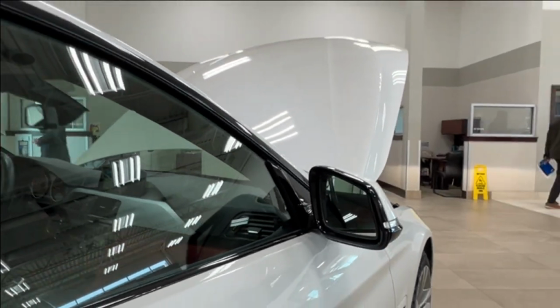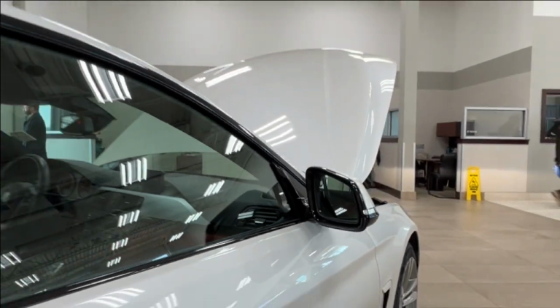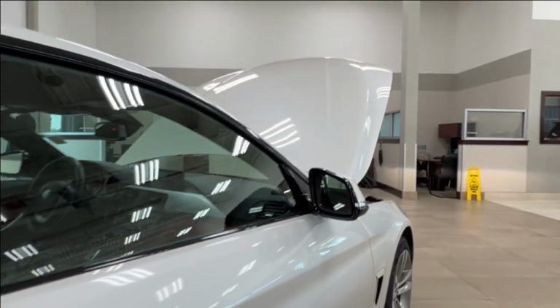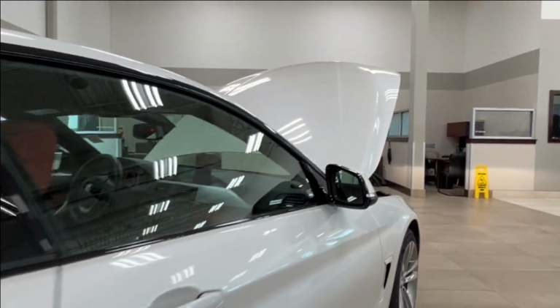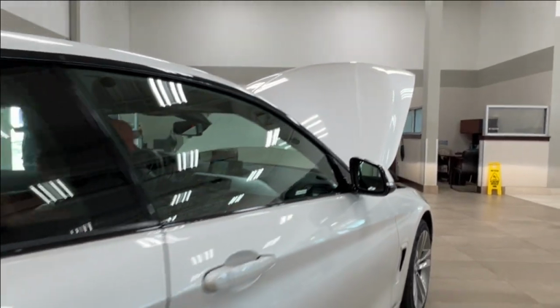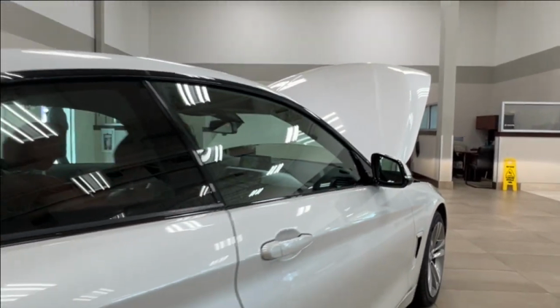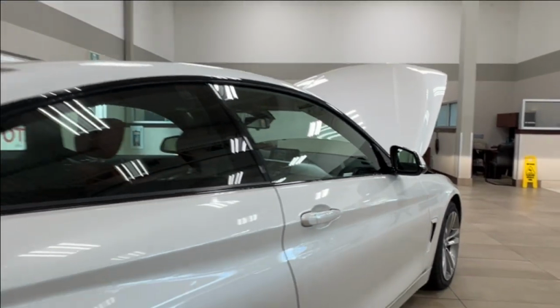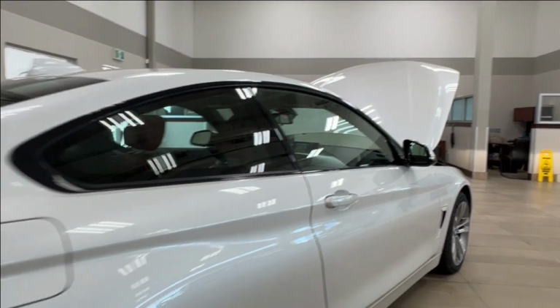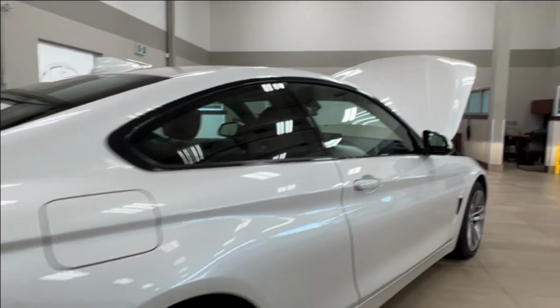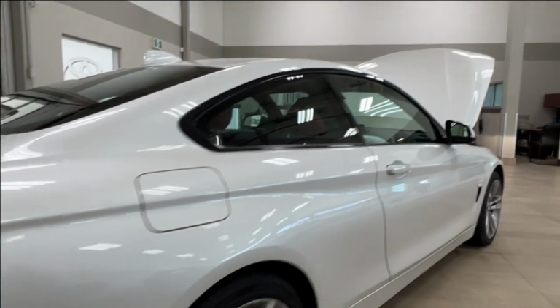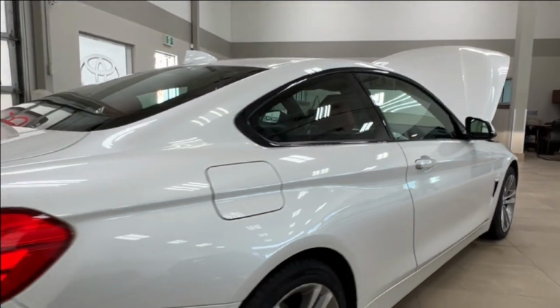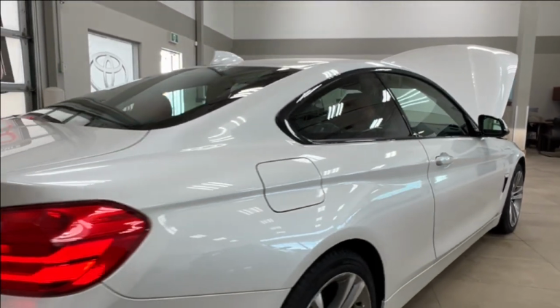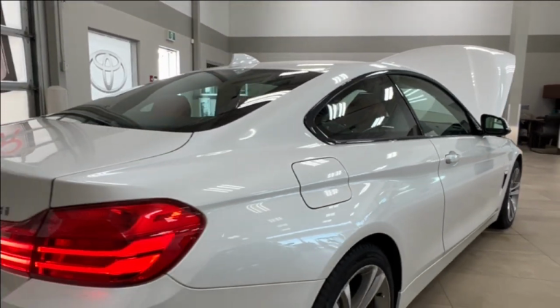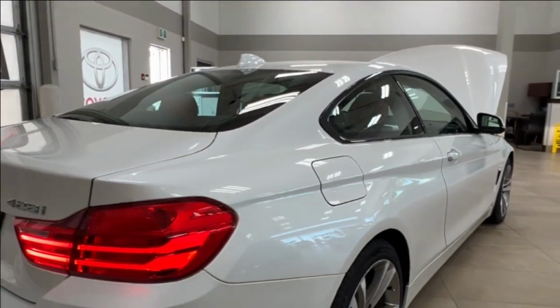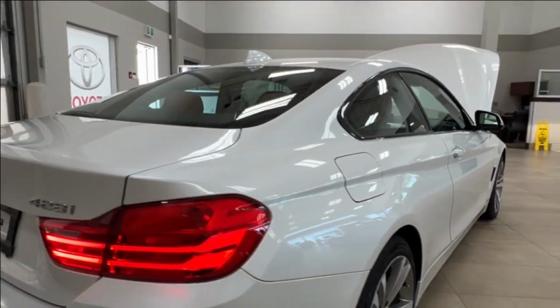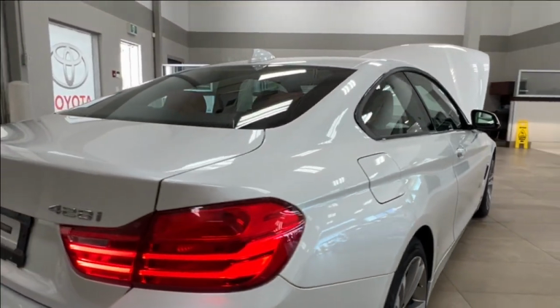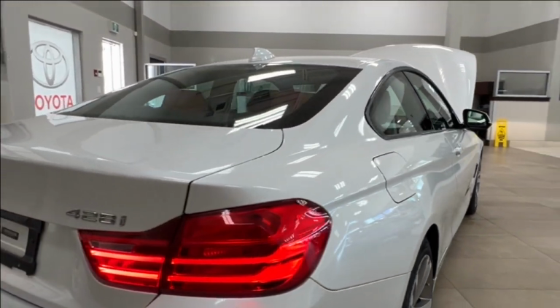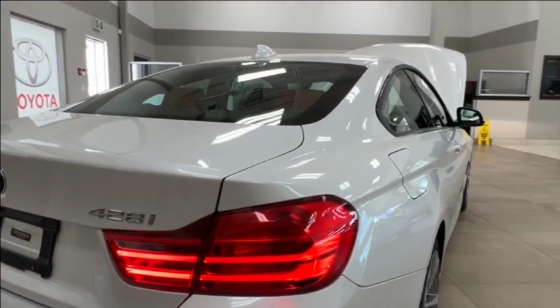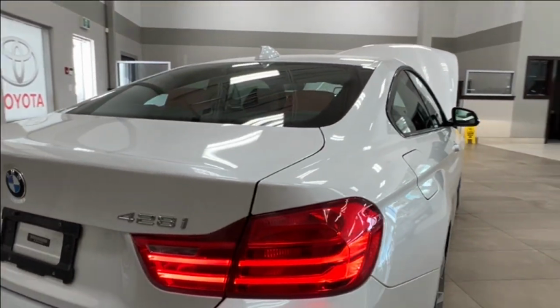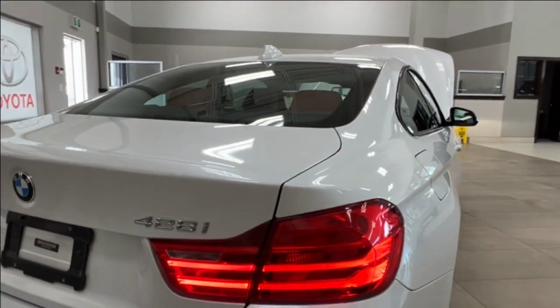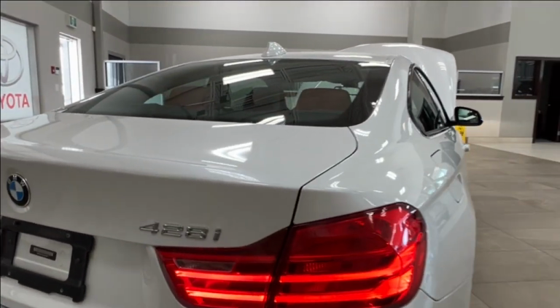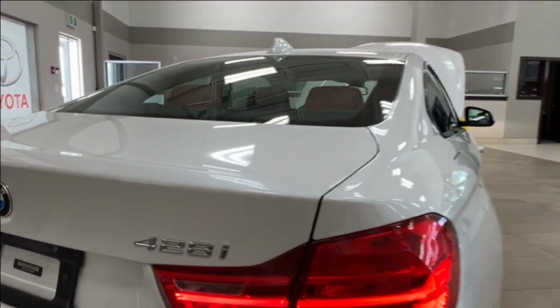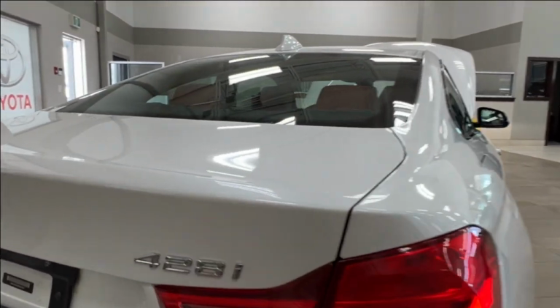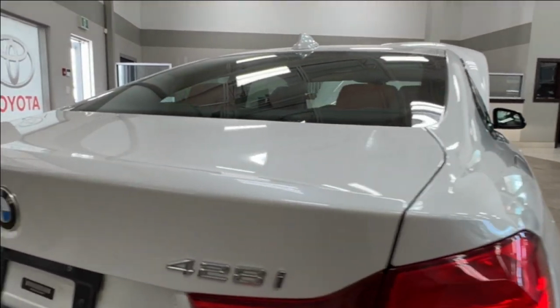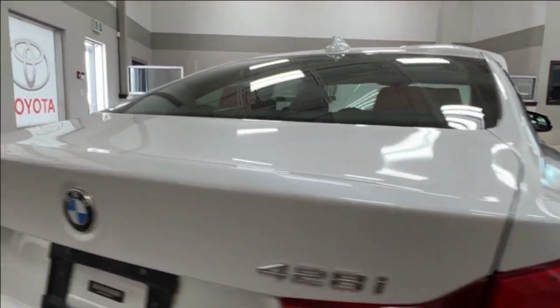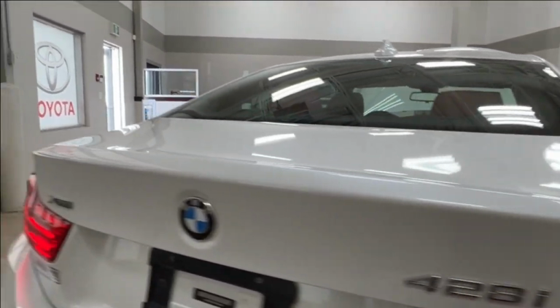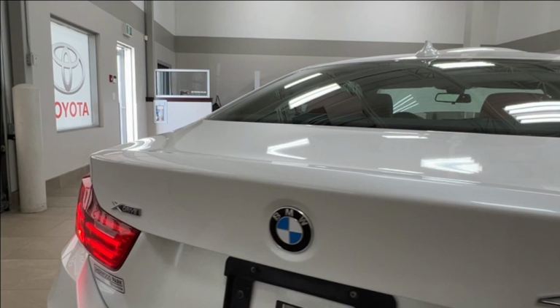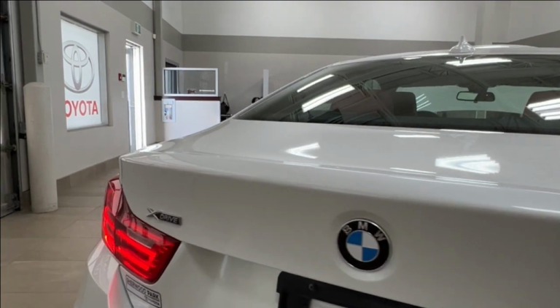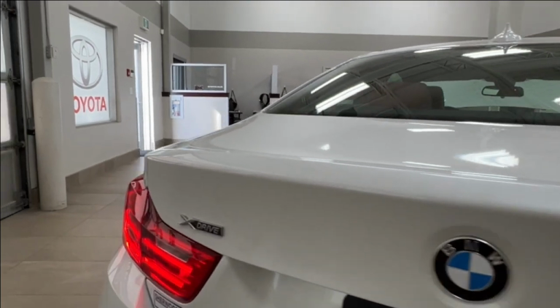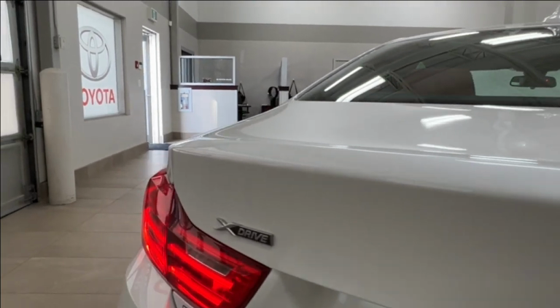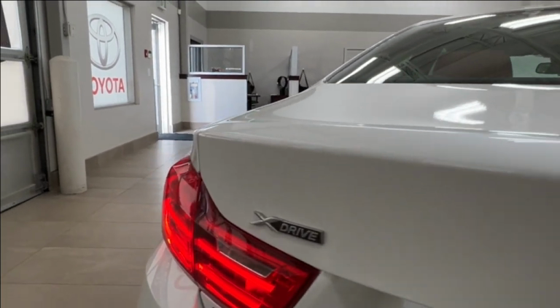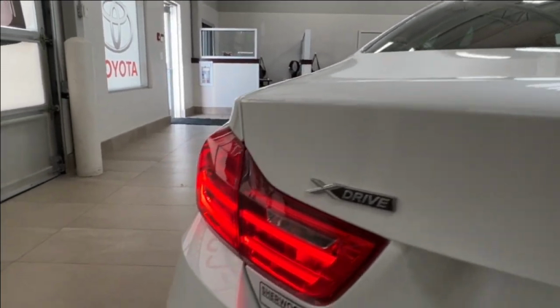As we move back, on the right-hand side up top you have your 428i badge, and on the left you have the xDrive badge.